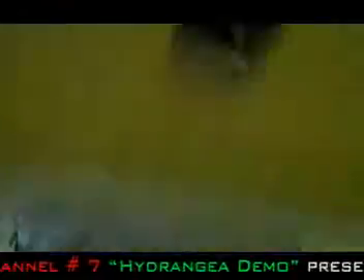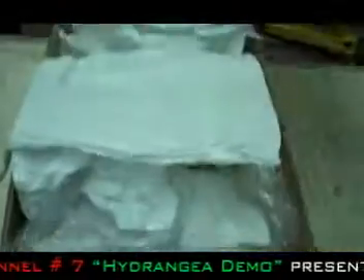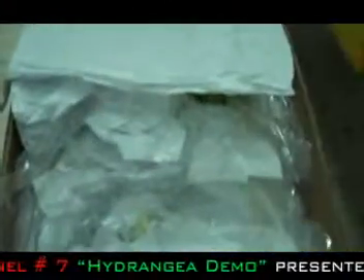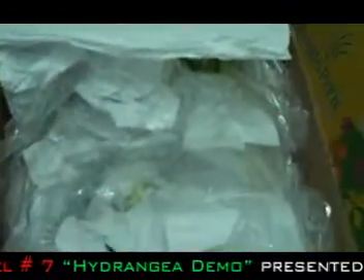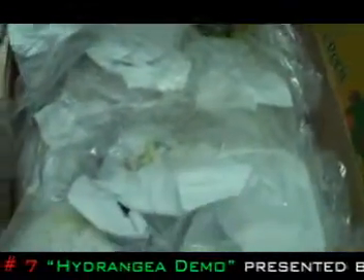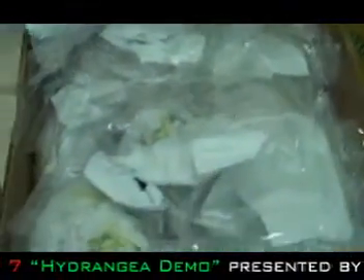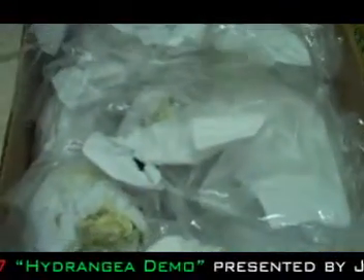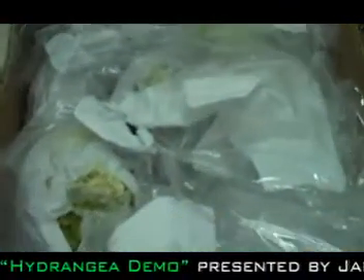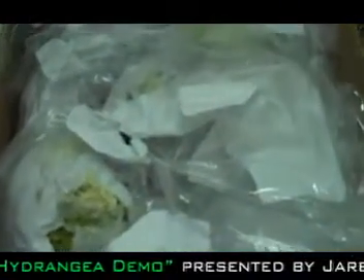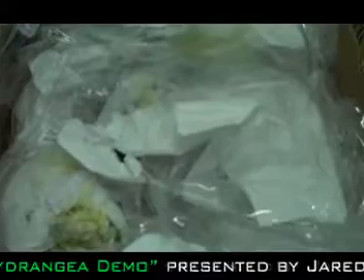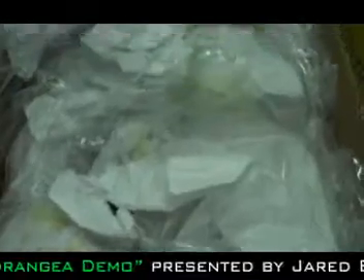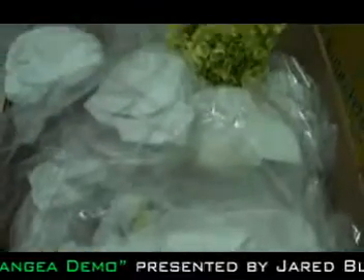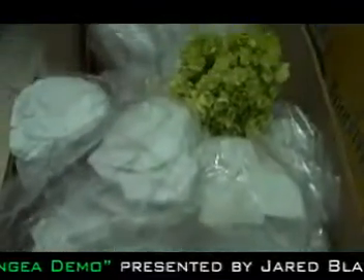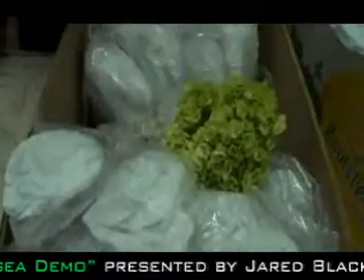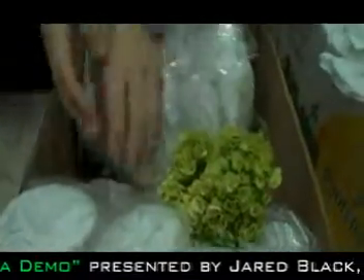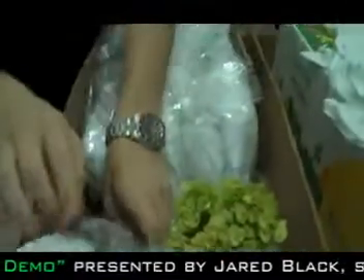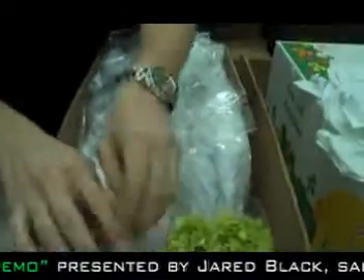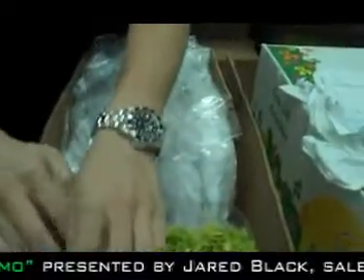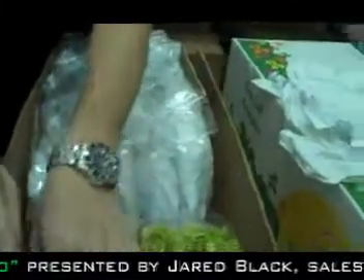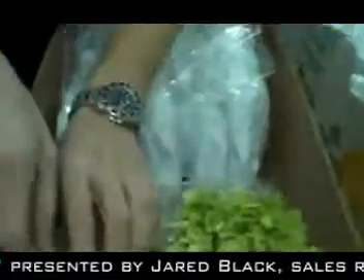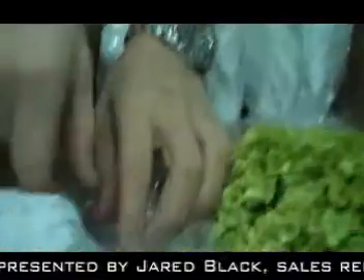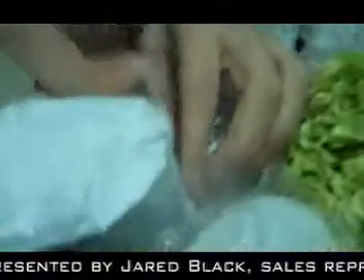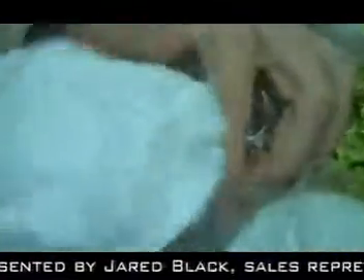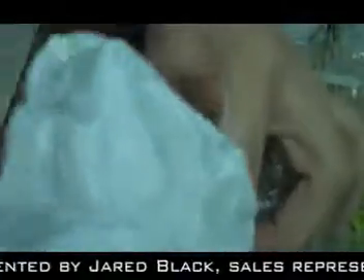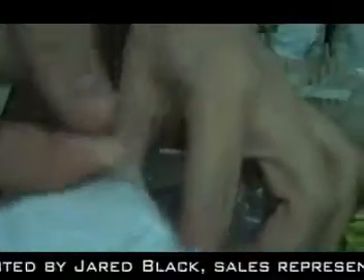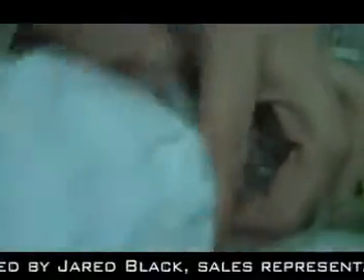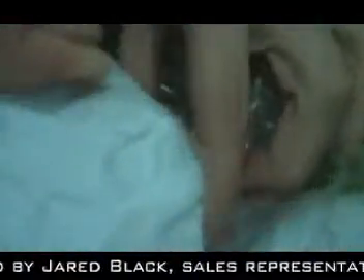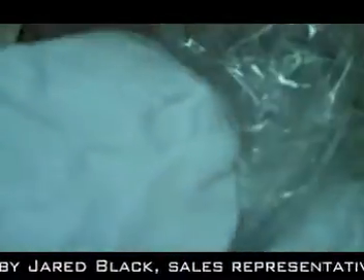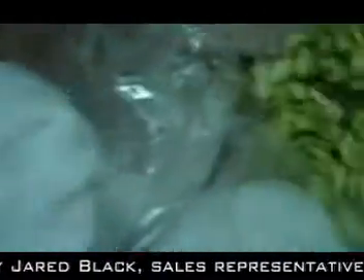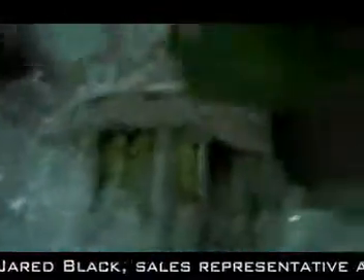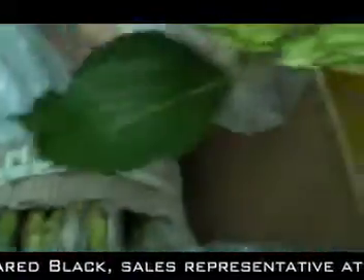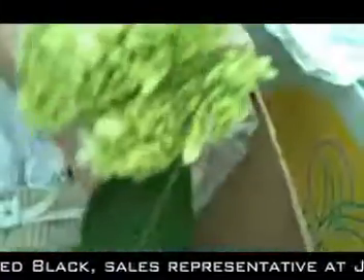Interesting about these is that they're packaged 48 in a box. Now that's for efficiencies — you can get more in a package, and you'll see why. It's because they're each individually netted. See the net right here? Now as soon as you take the net off, this is what it looks like coming out of the box.